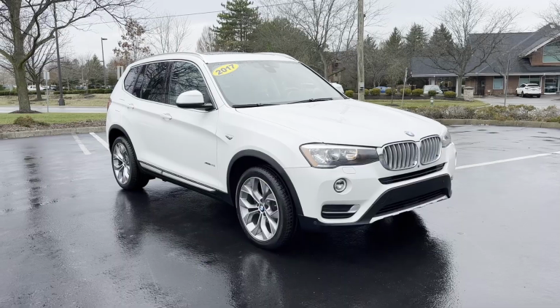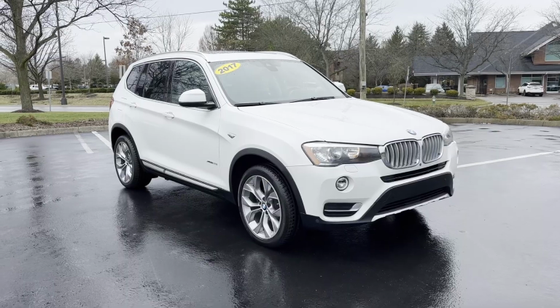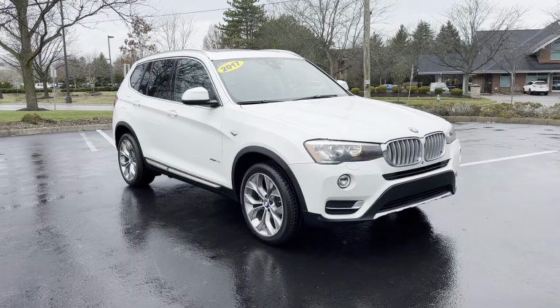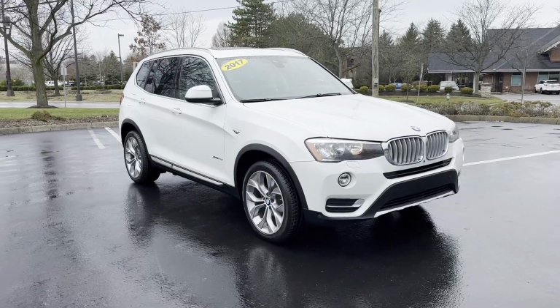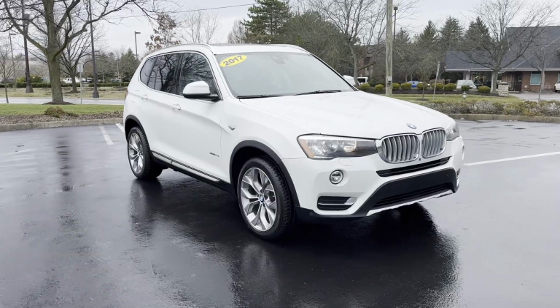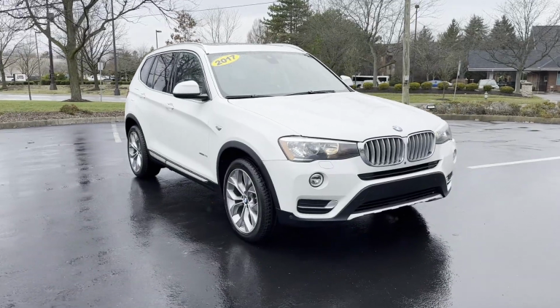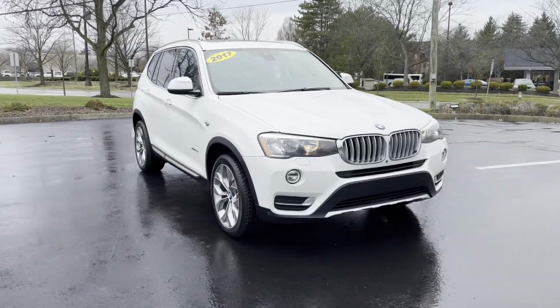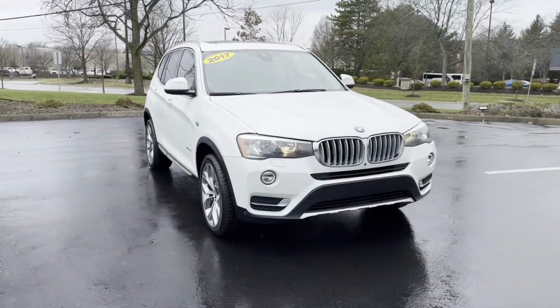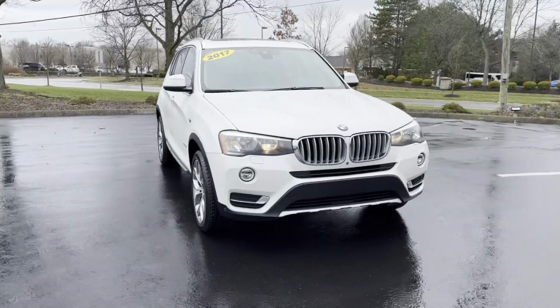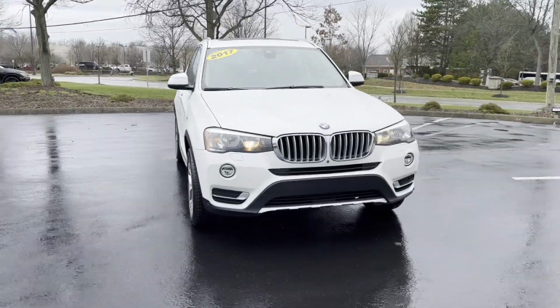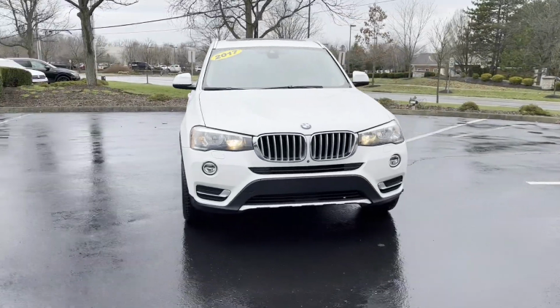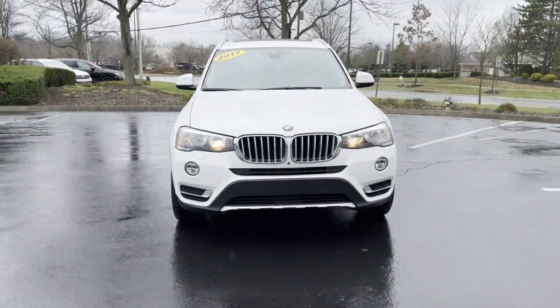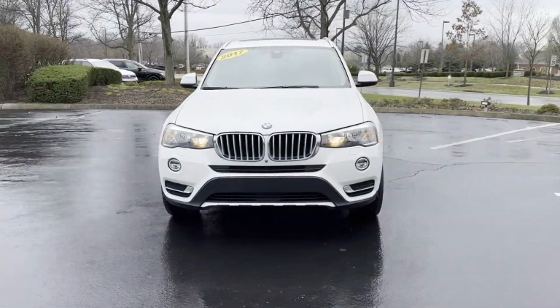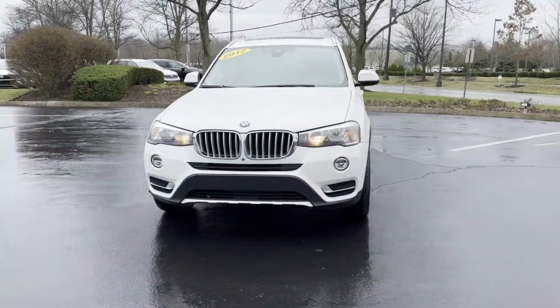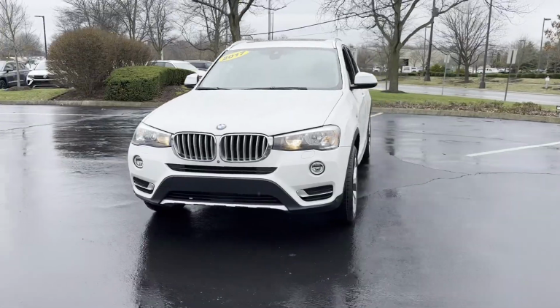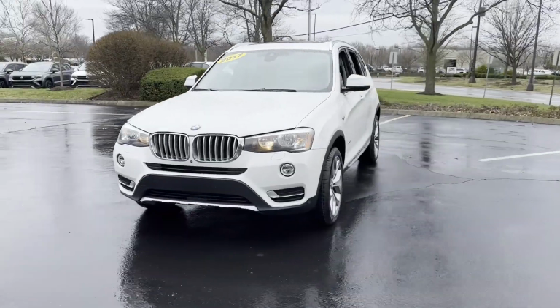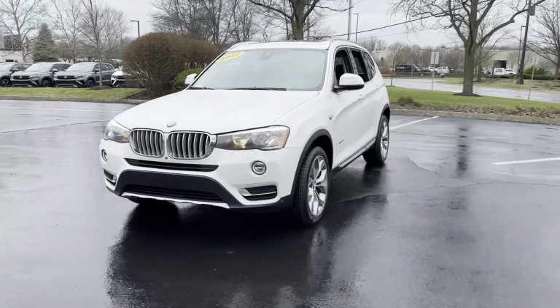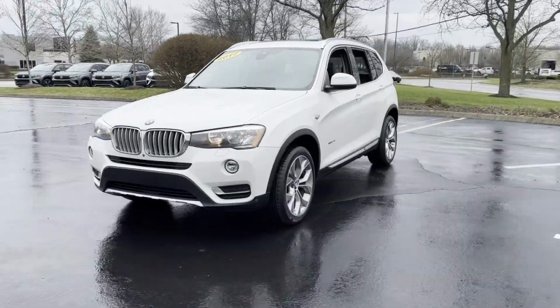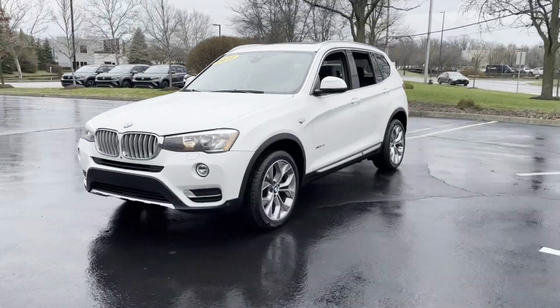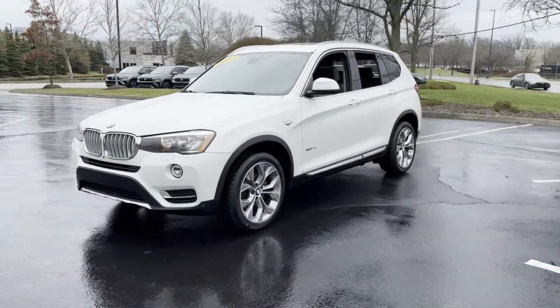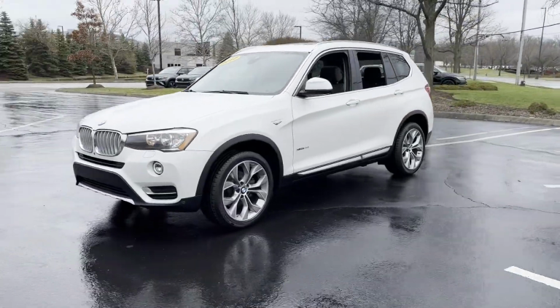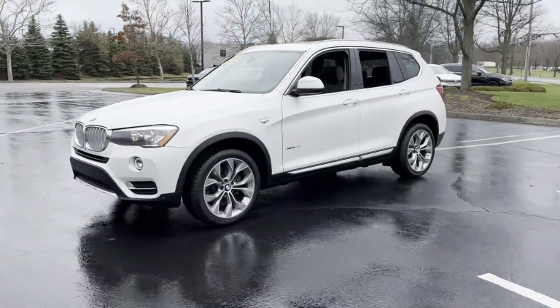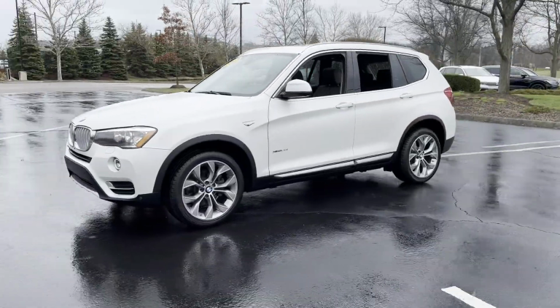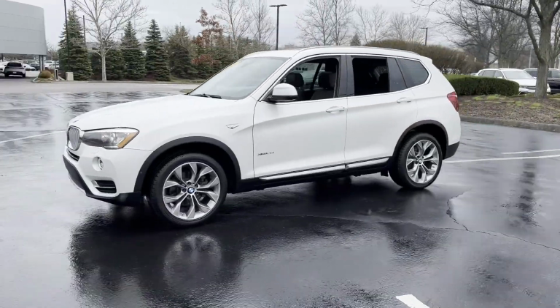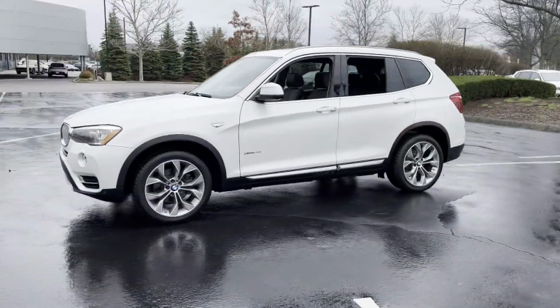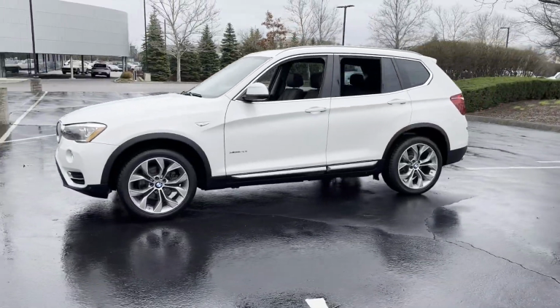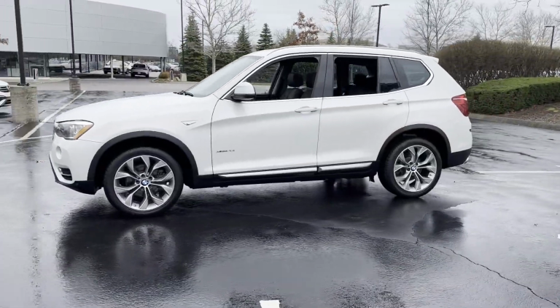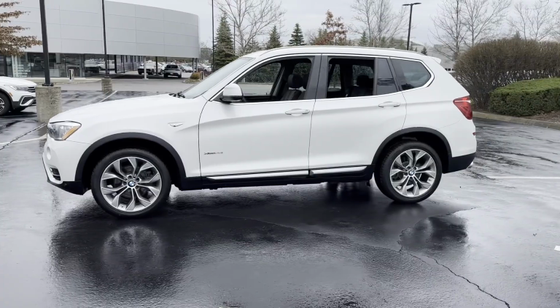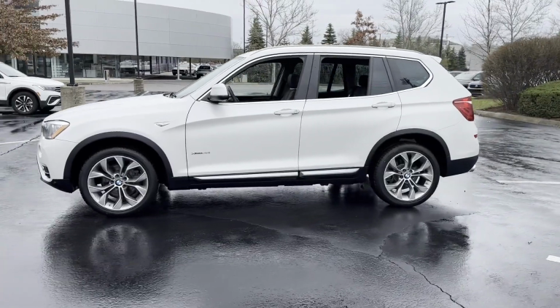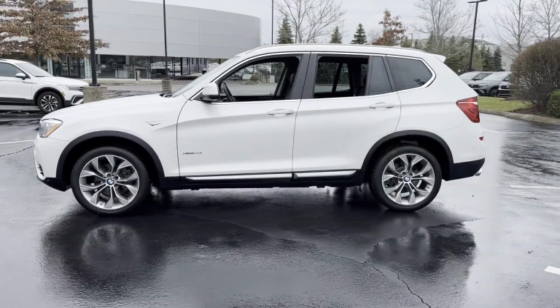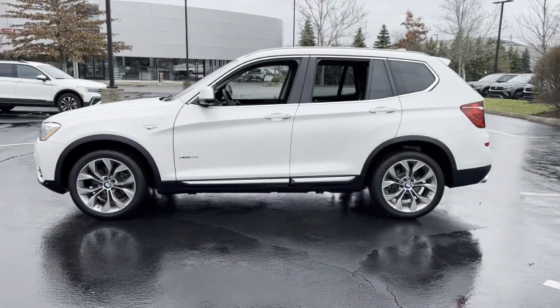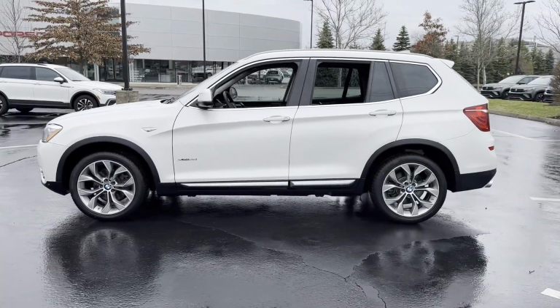2017 BMW X3. This SUV offers space as well as power and performance. It looks as sharp as it performs, with stylish features which include: